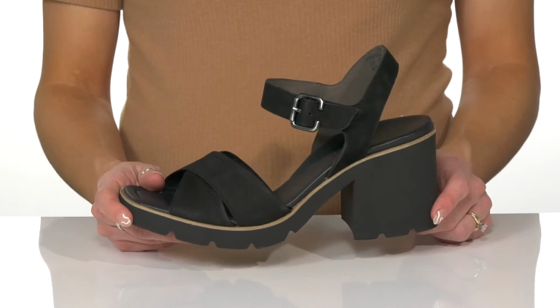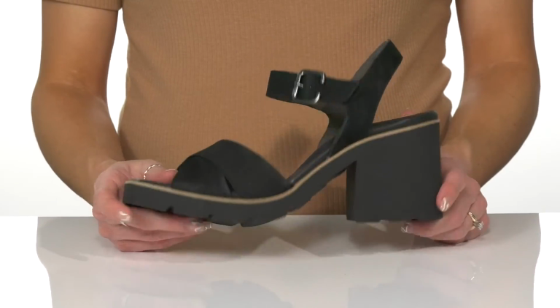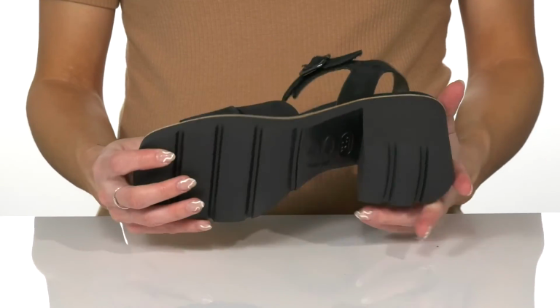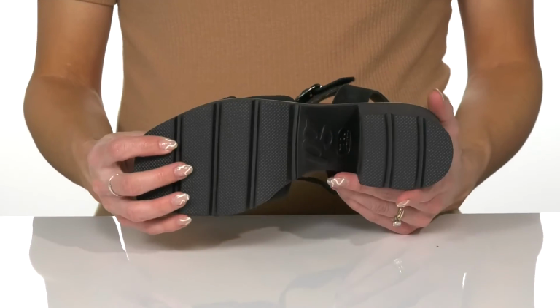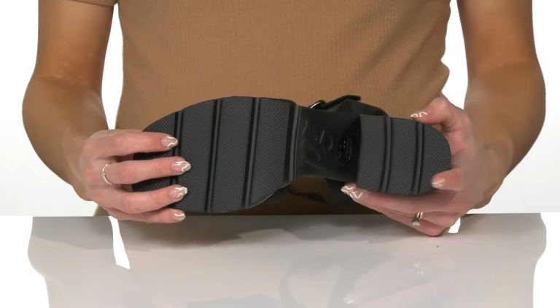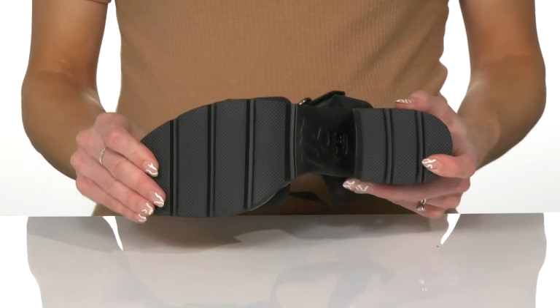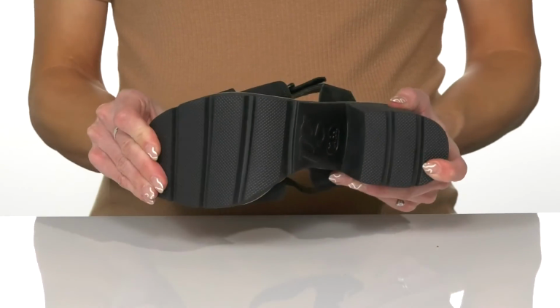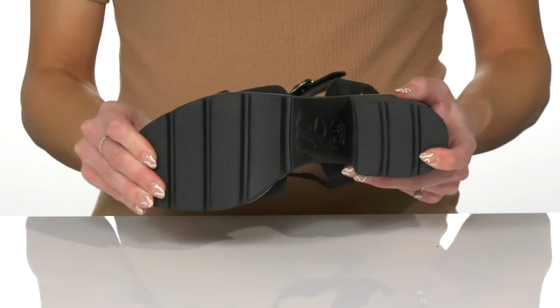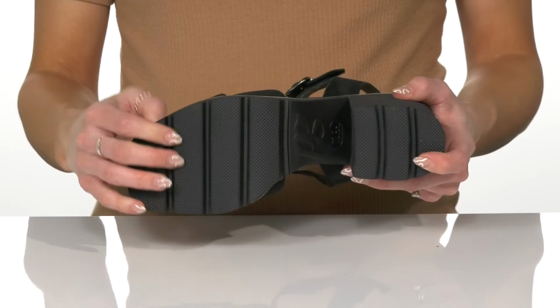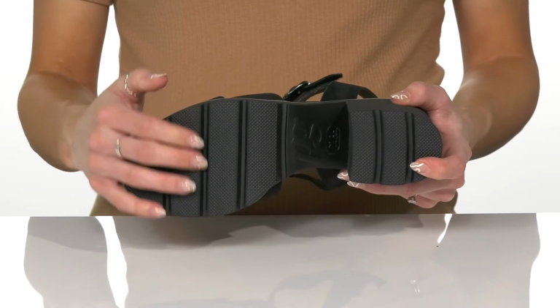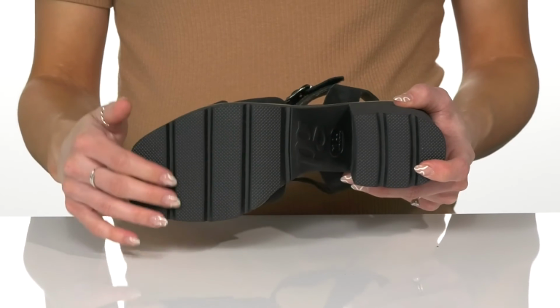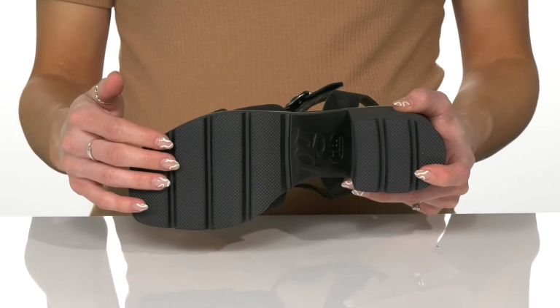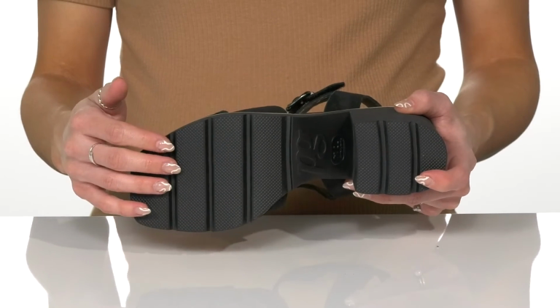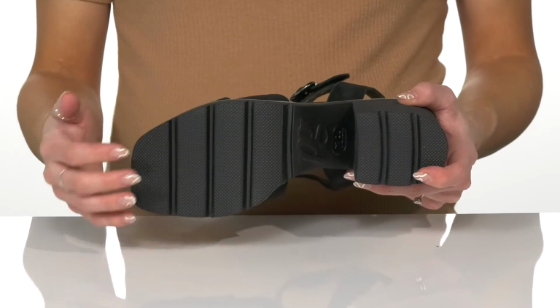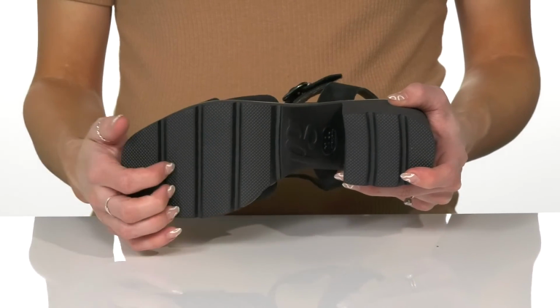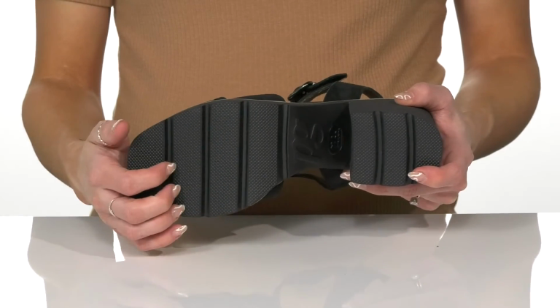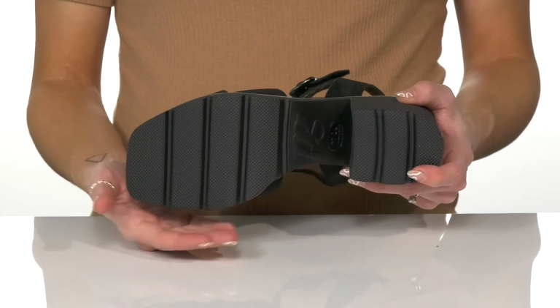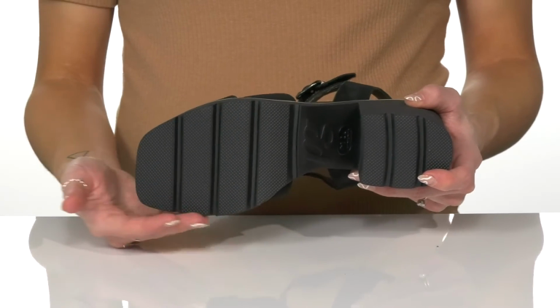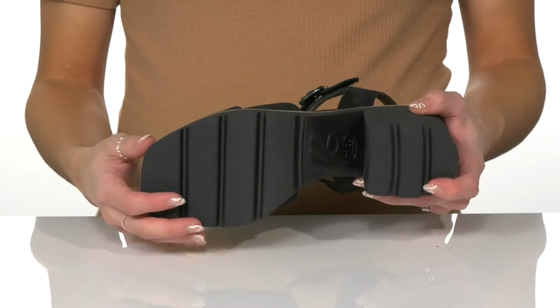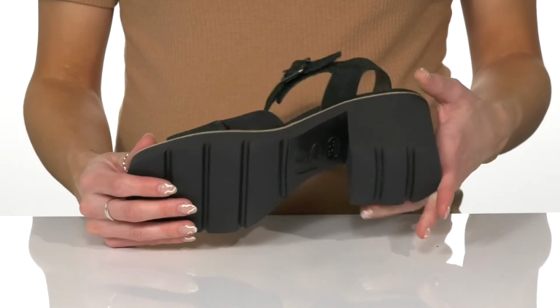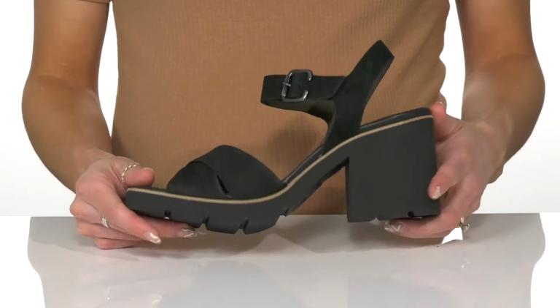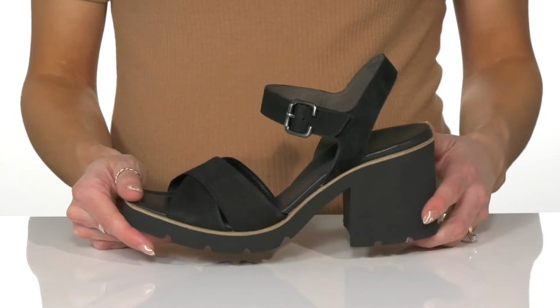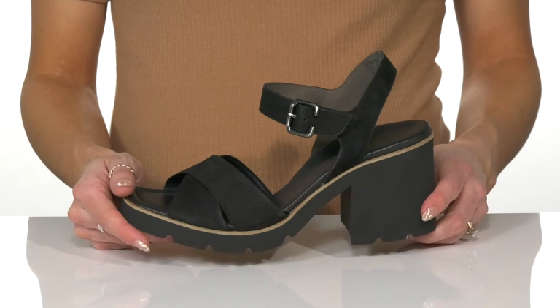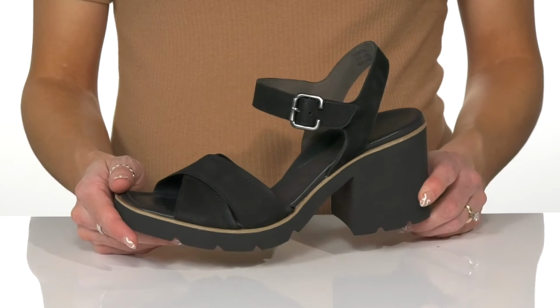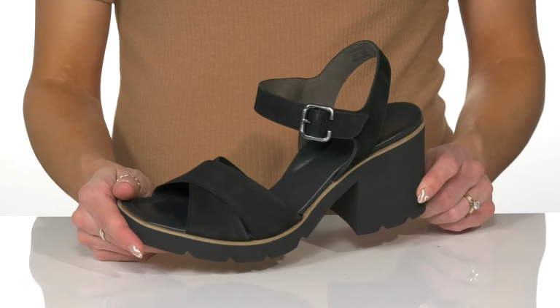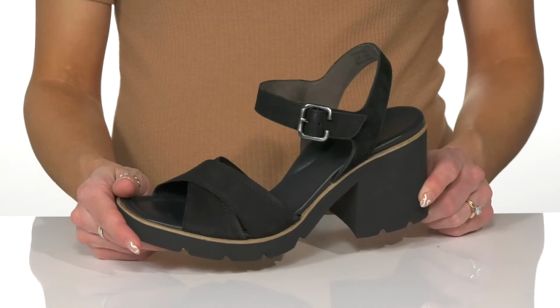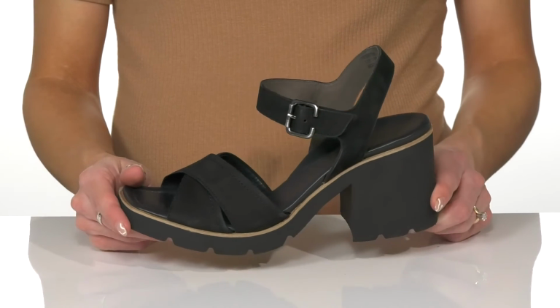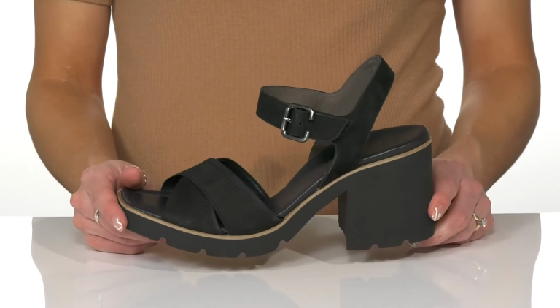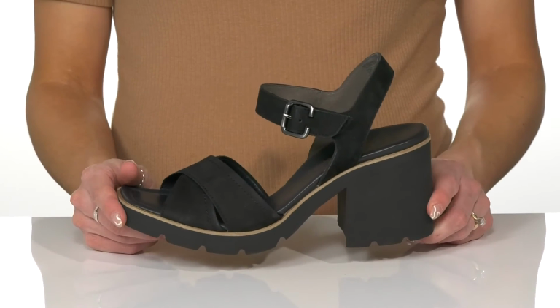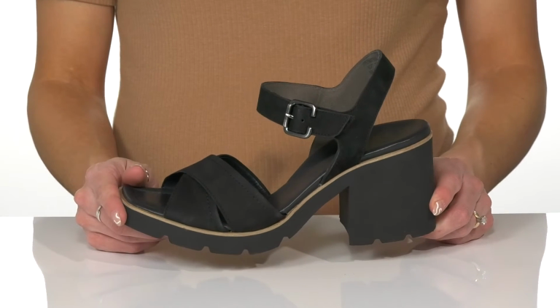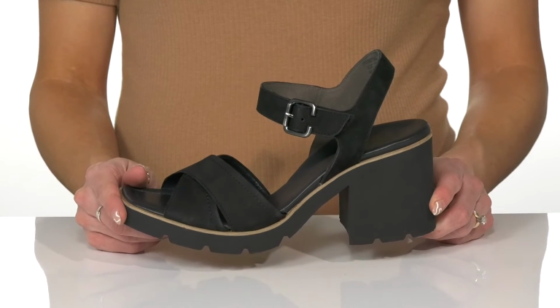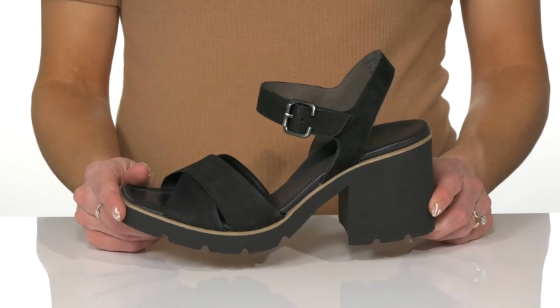Really making these eye-catching. Underneath there is a flexible and grooved outsole to help with traction and stability, and I think these will look very beautiful on your feet with a flowy dress.